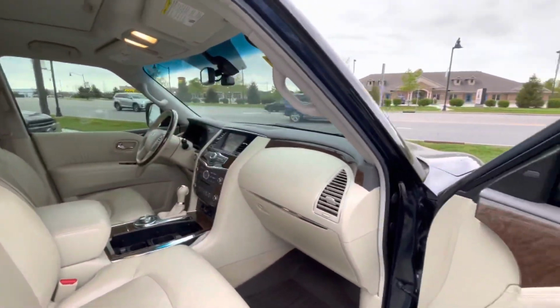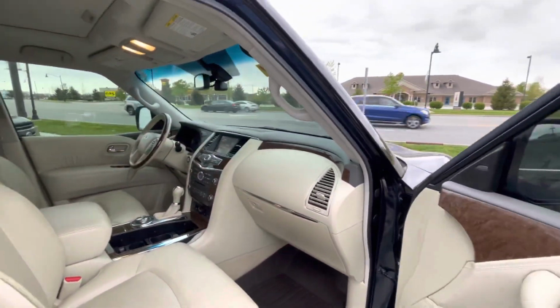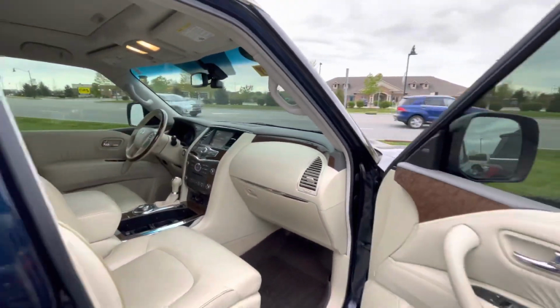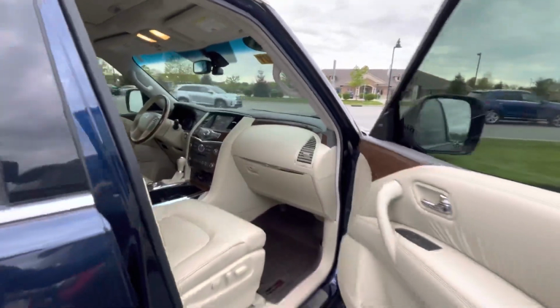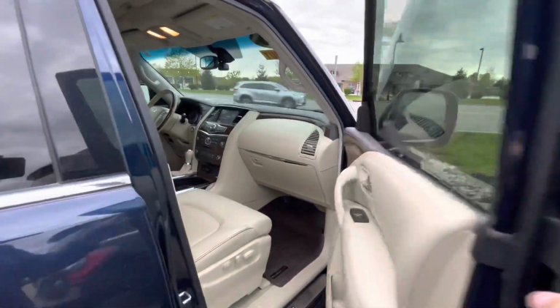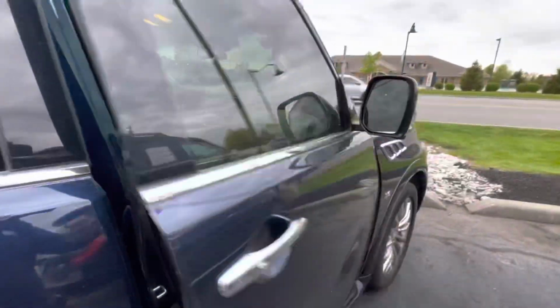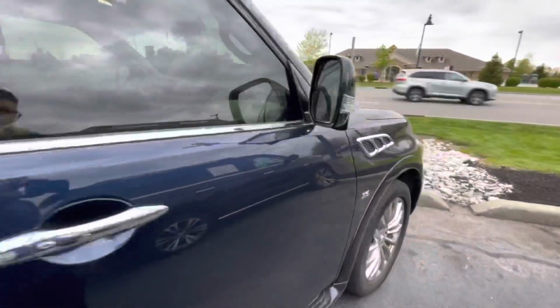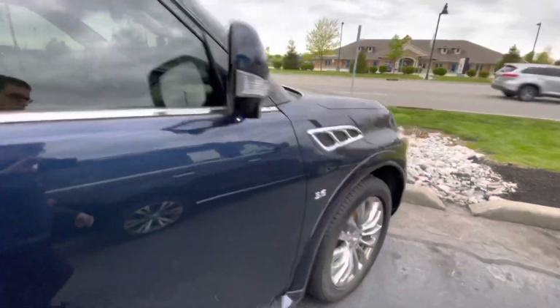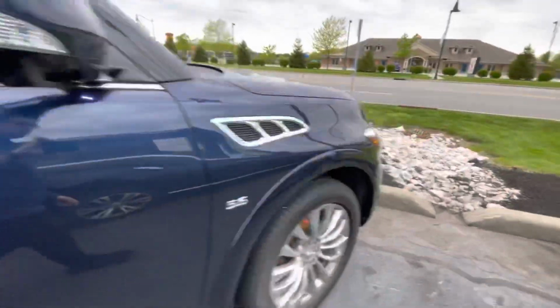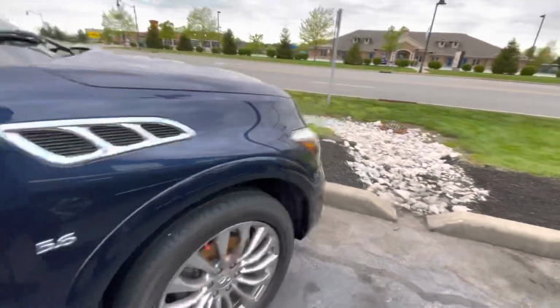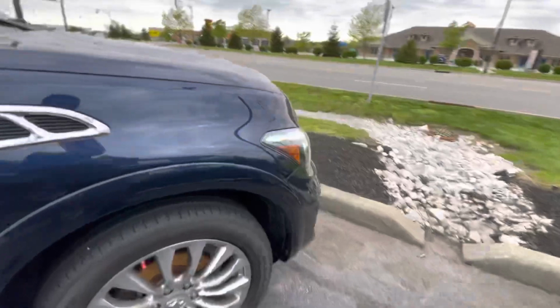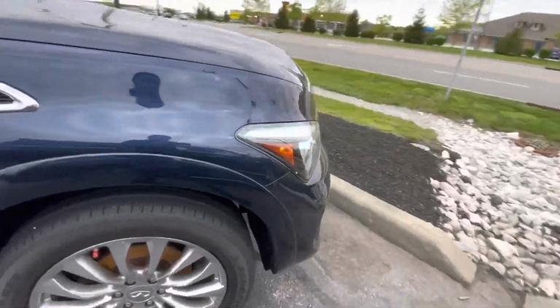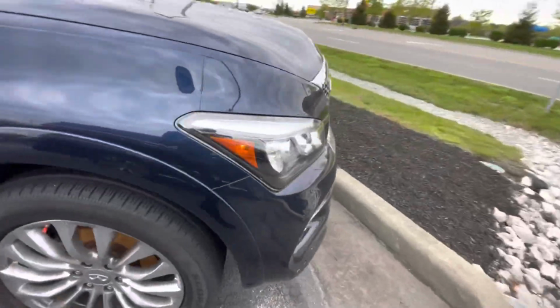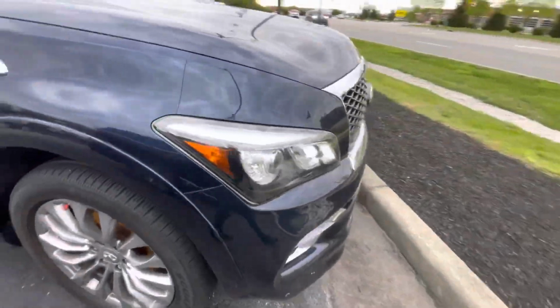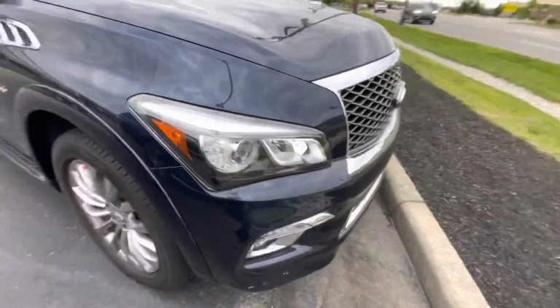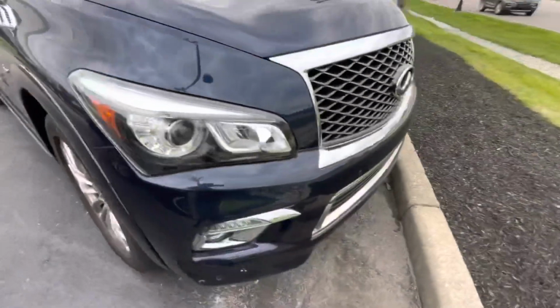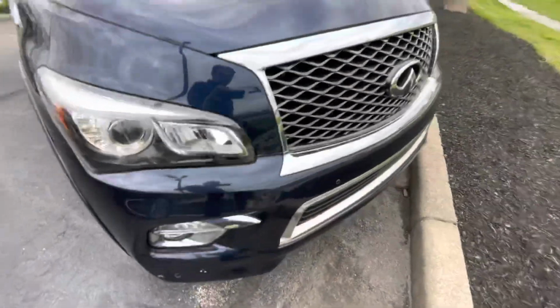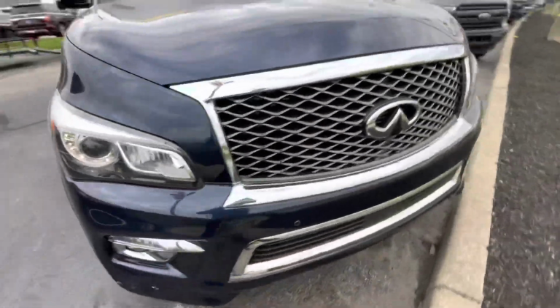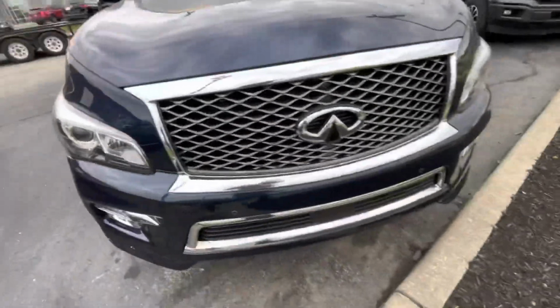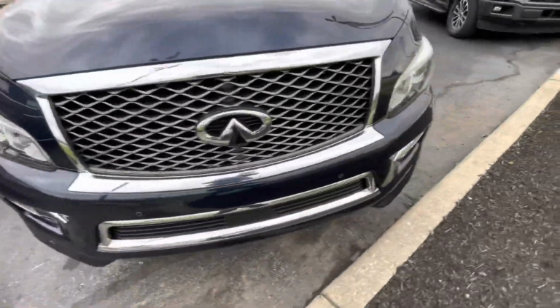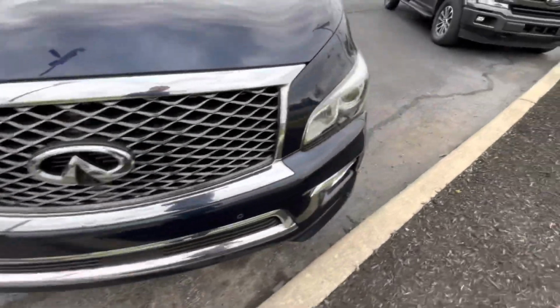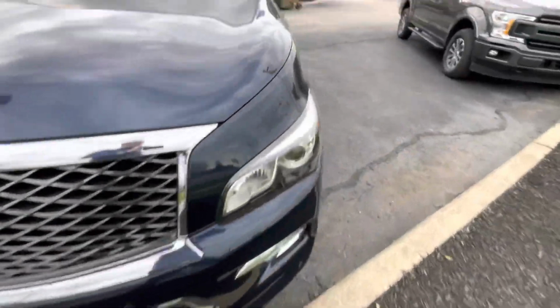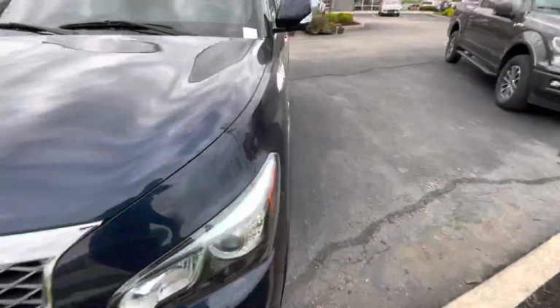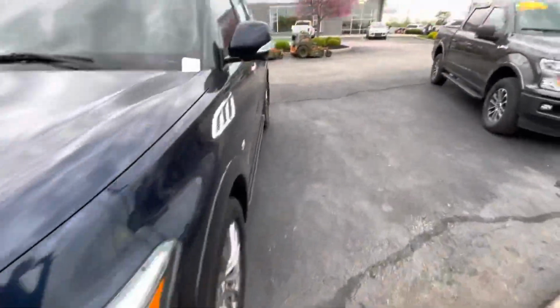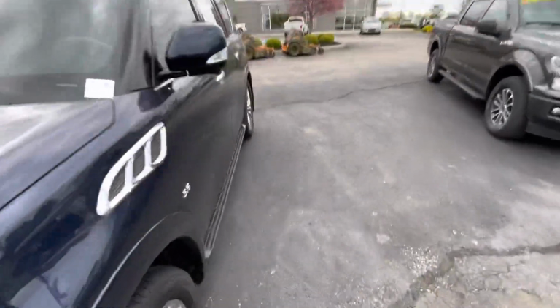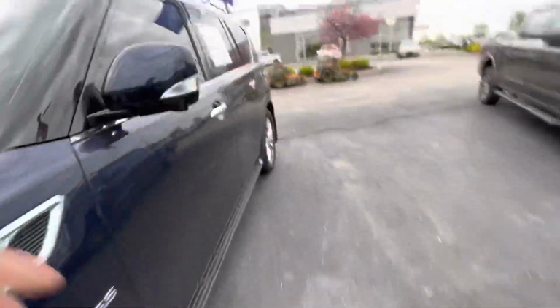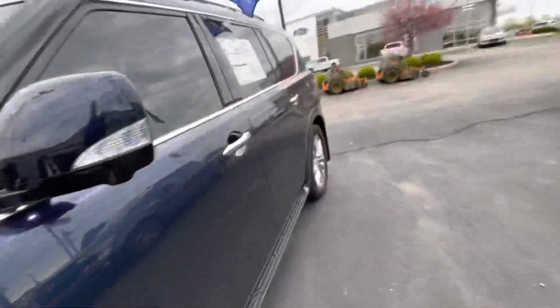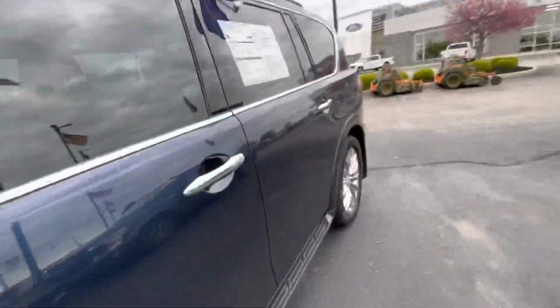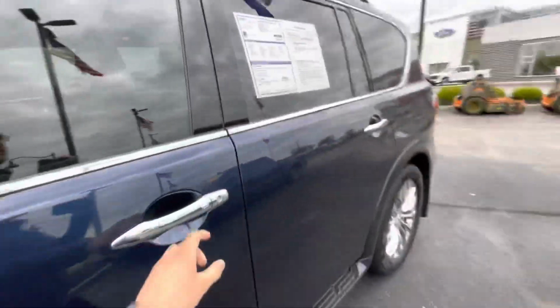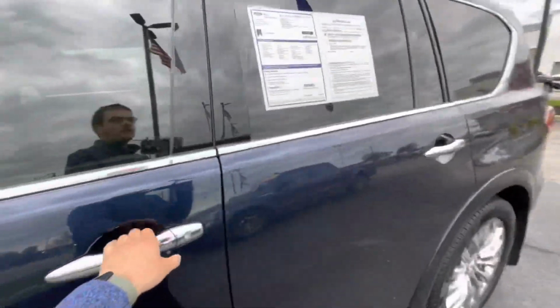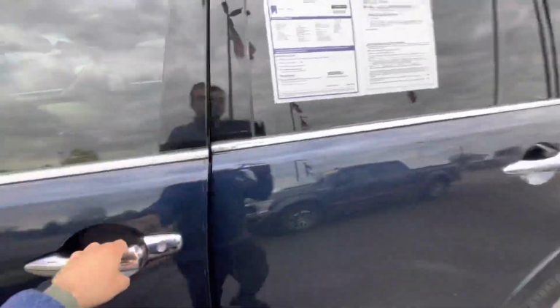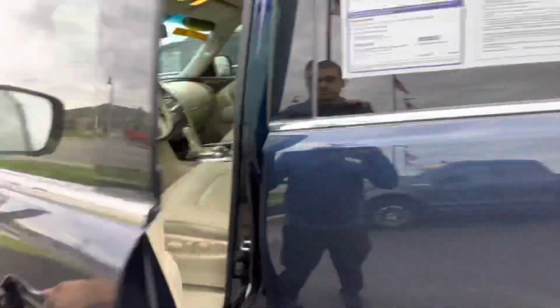Also has your Bose audio system. So your LED headlights up front. This one also has your radar-guided adaptive cruise control.